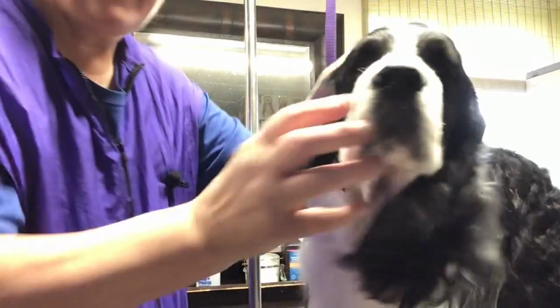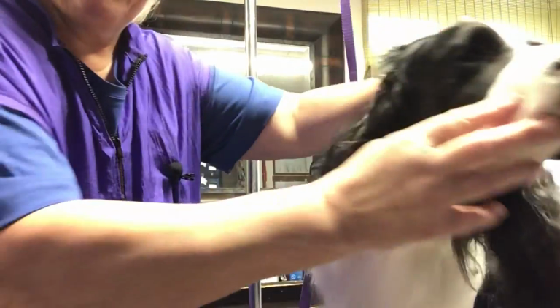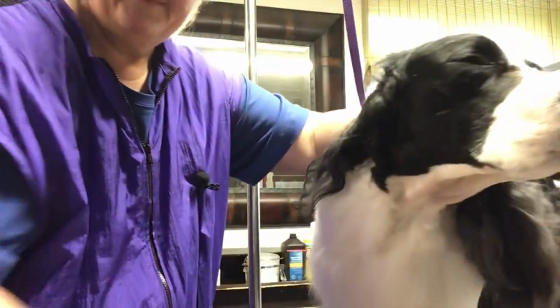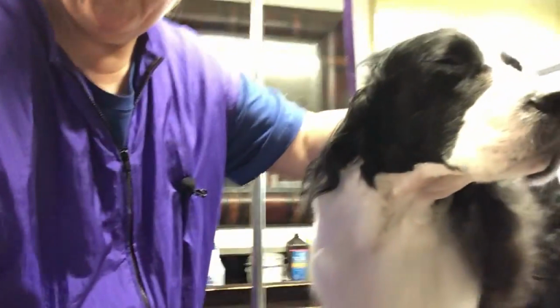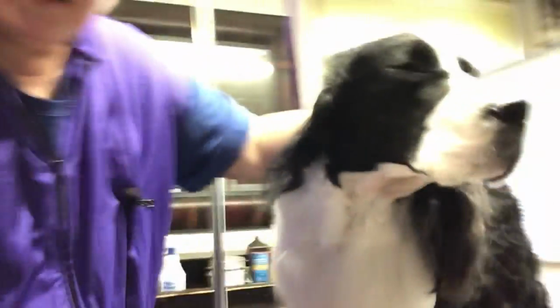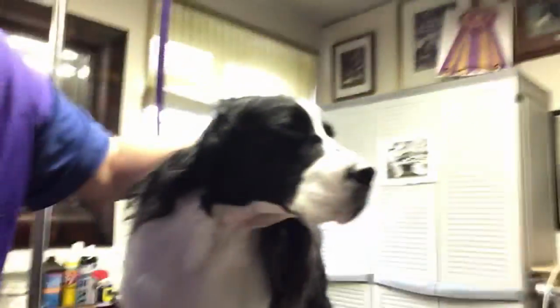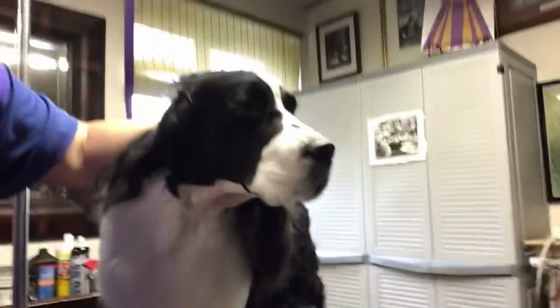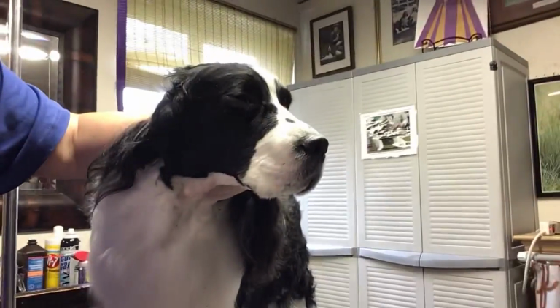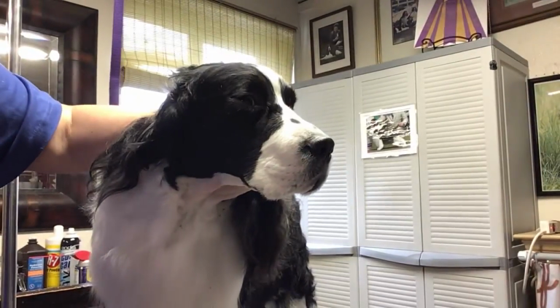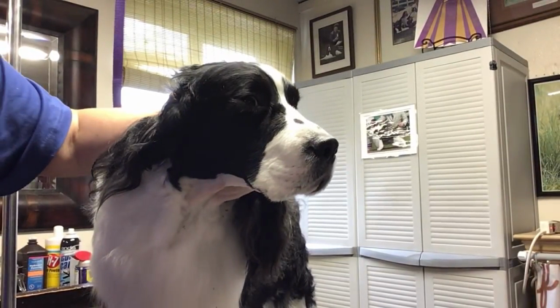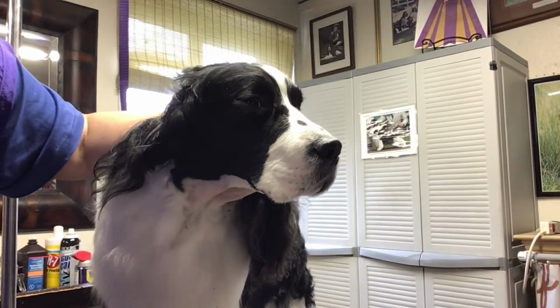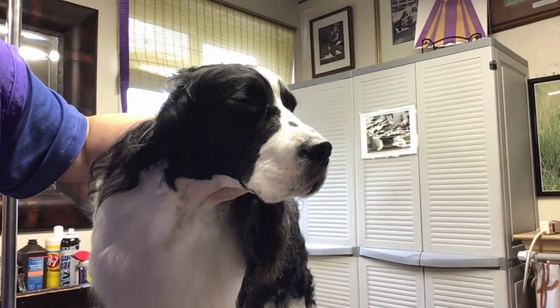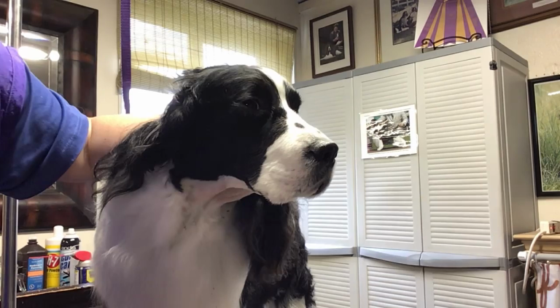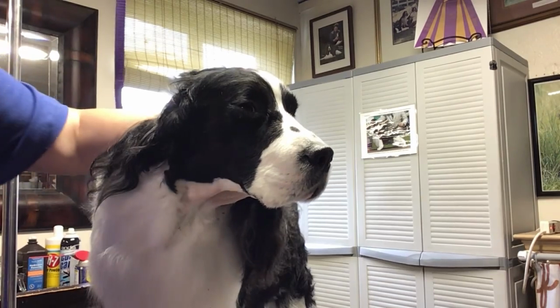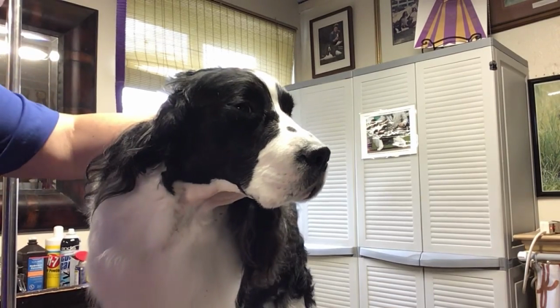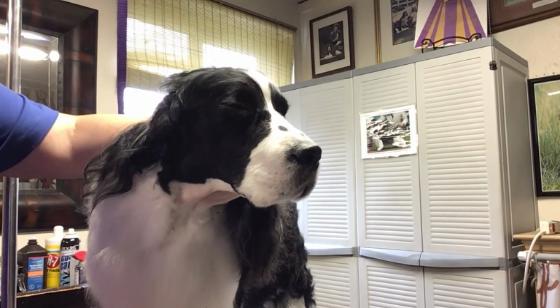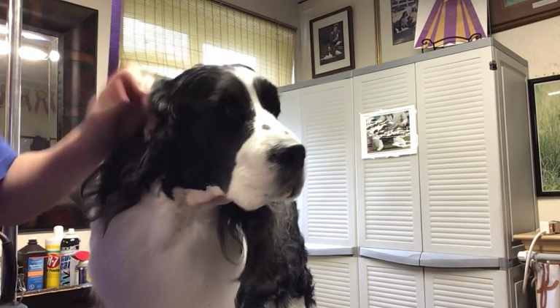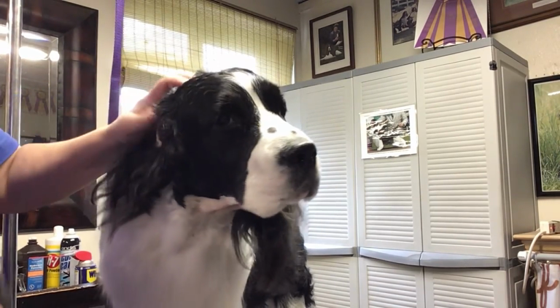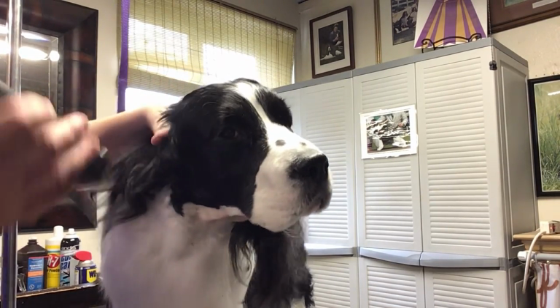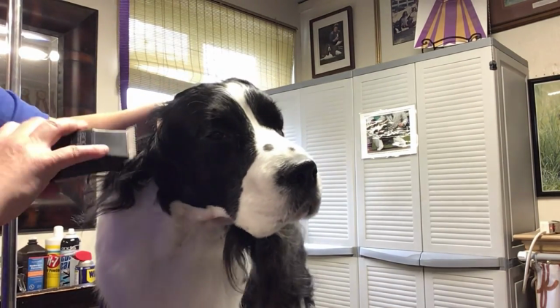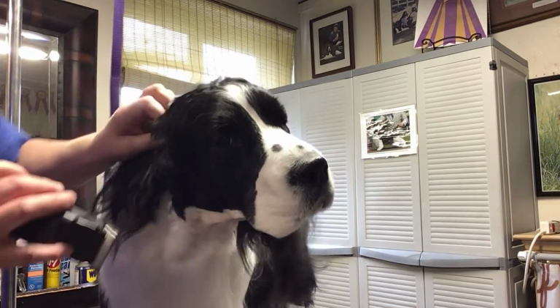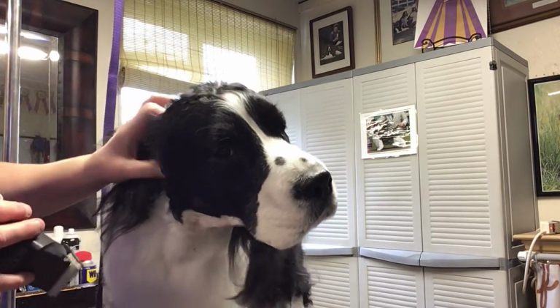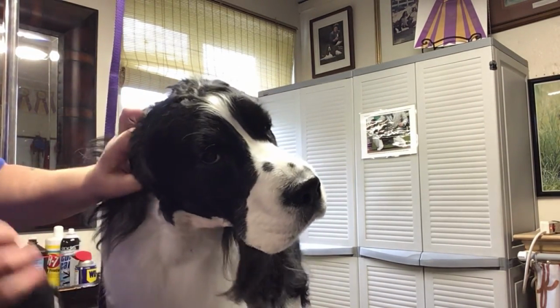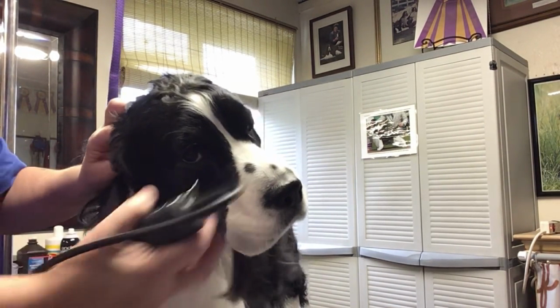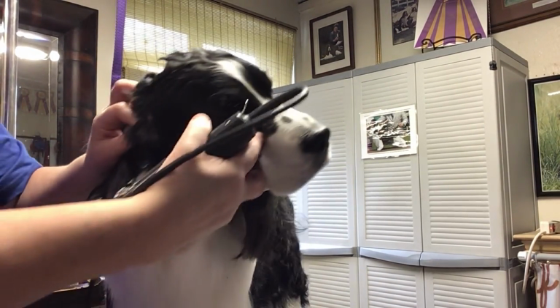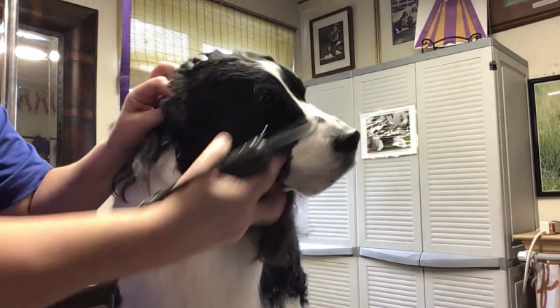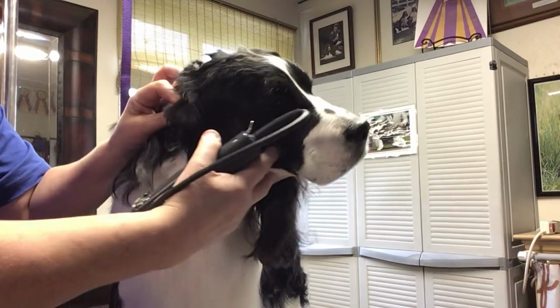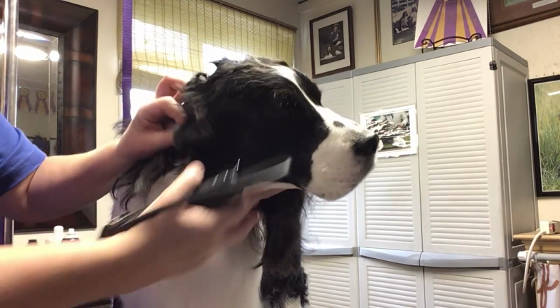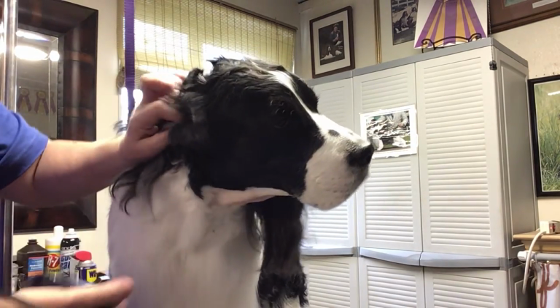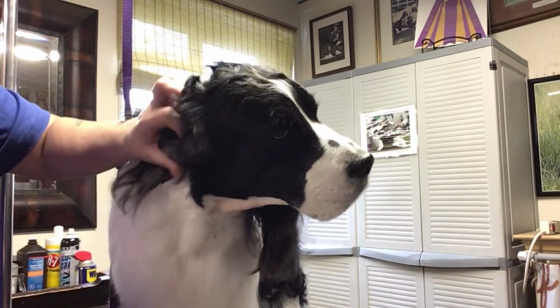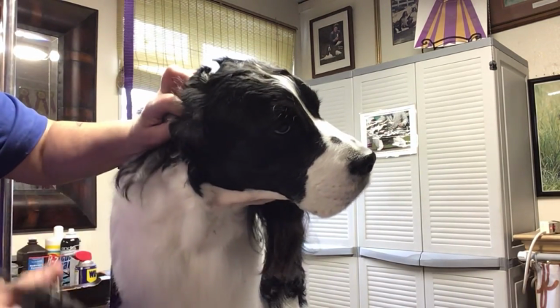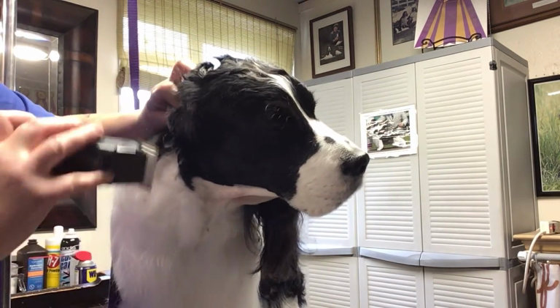Now we're going to do the other side. Same thing — I want to clean up this ear. Where's that flap? Know where that flap is. I've got it under my thumb.